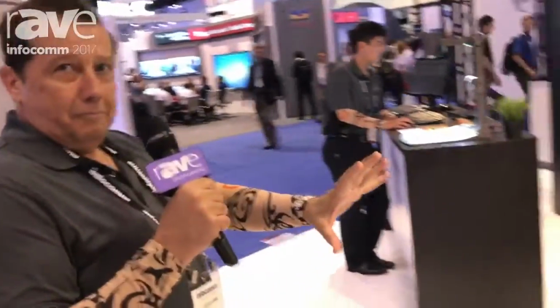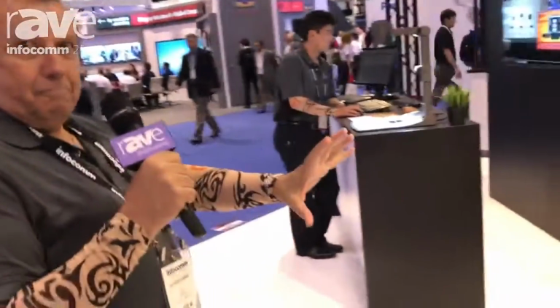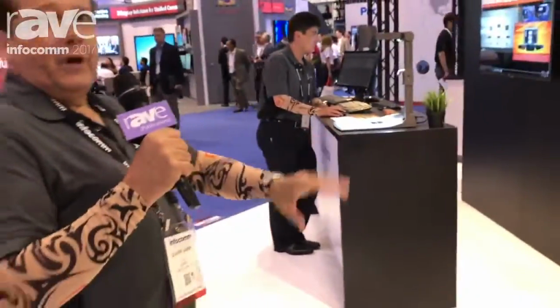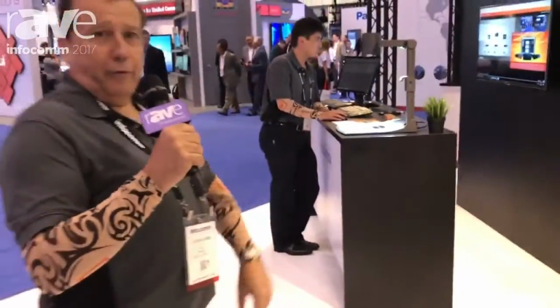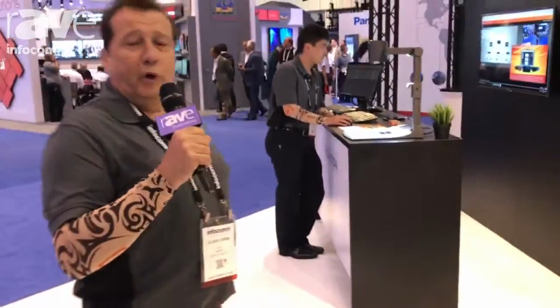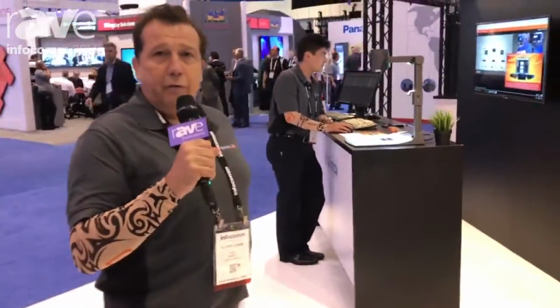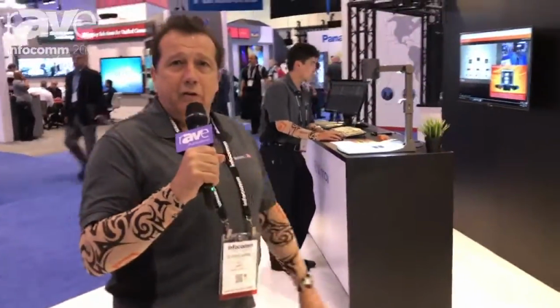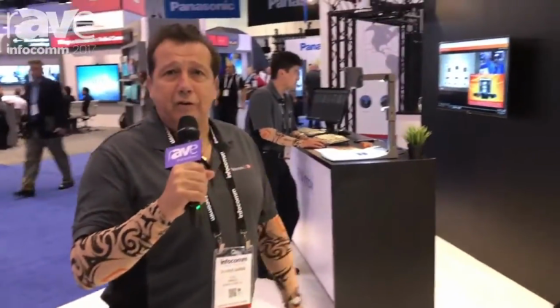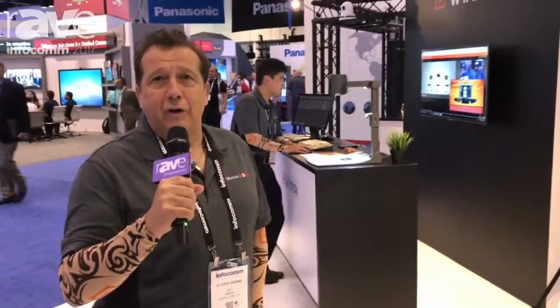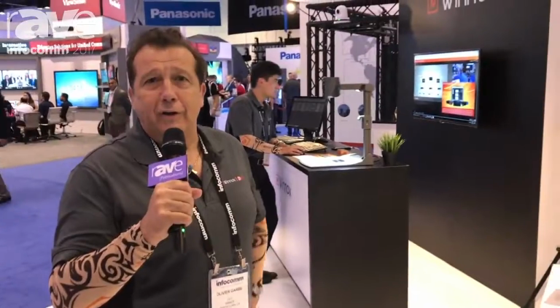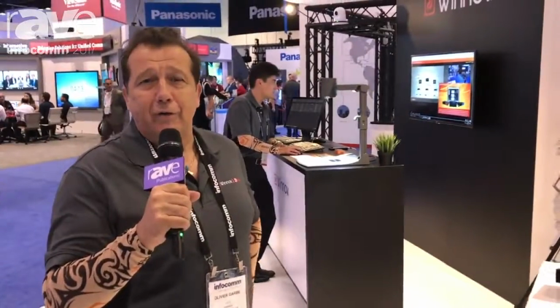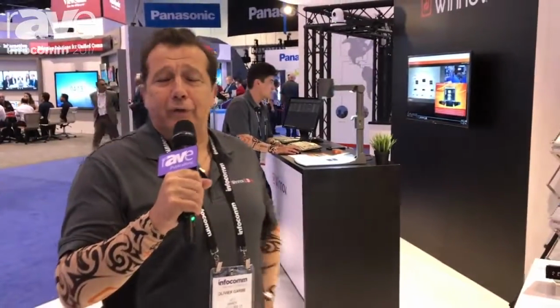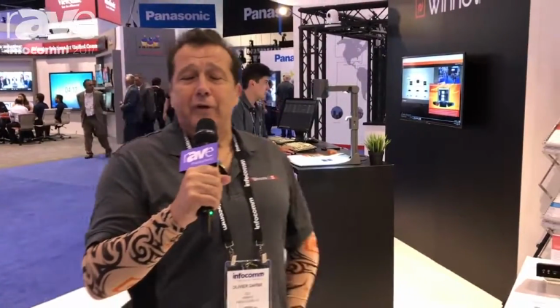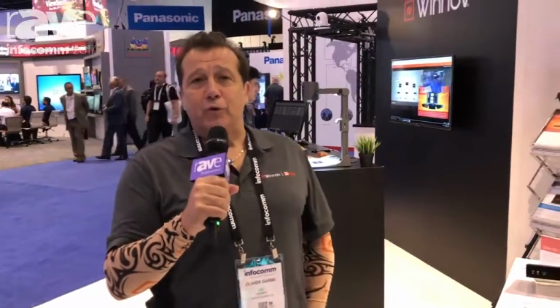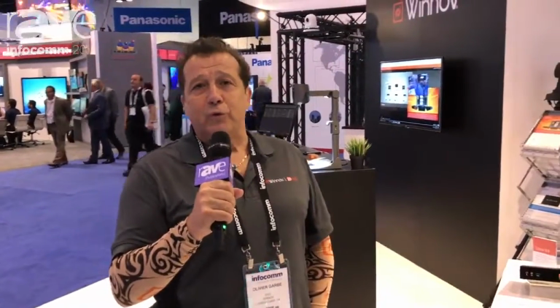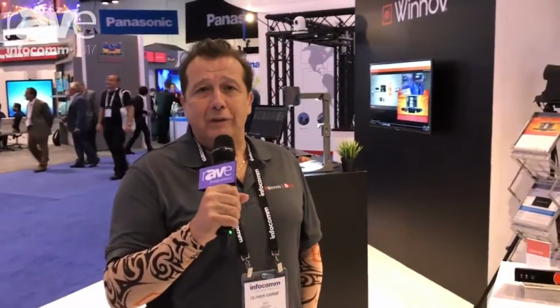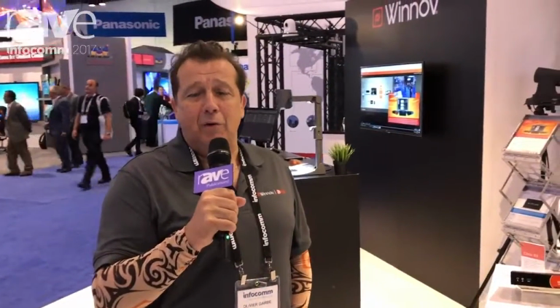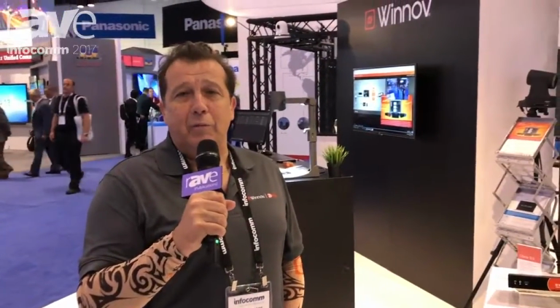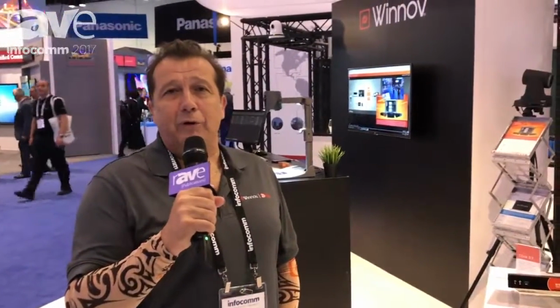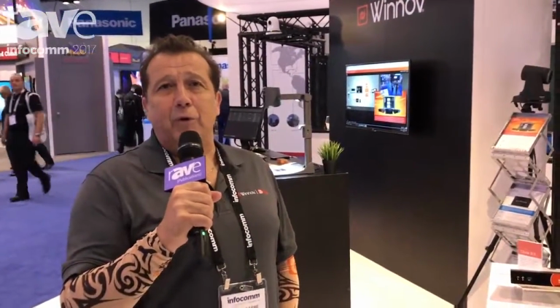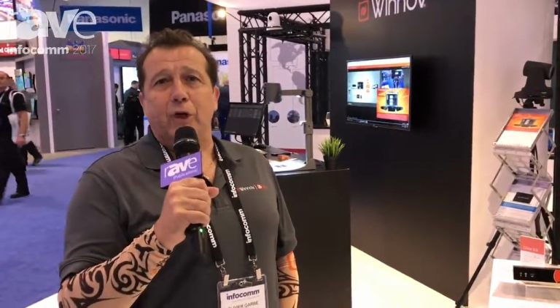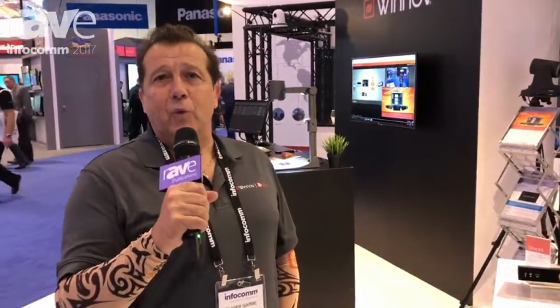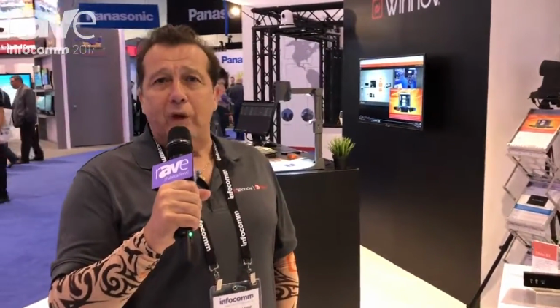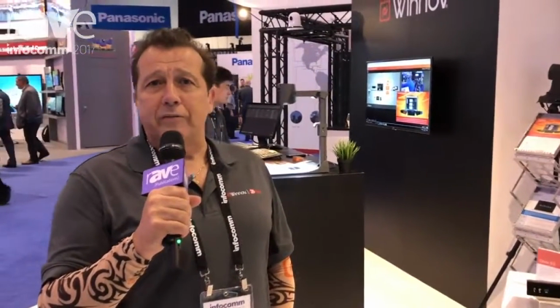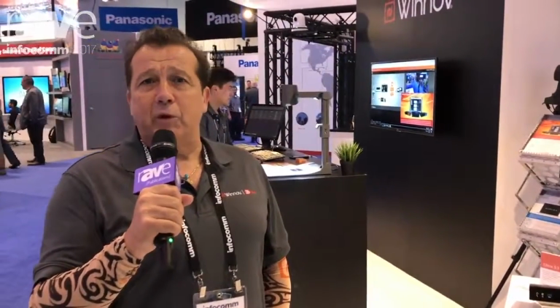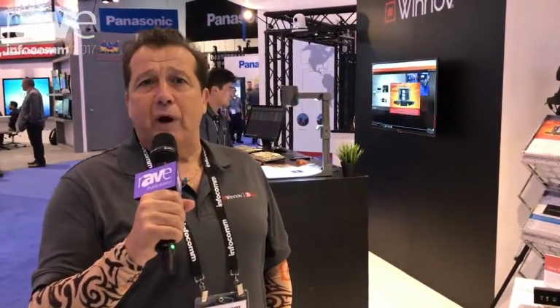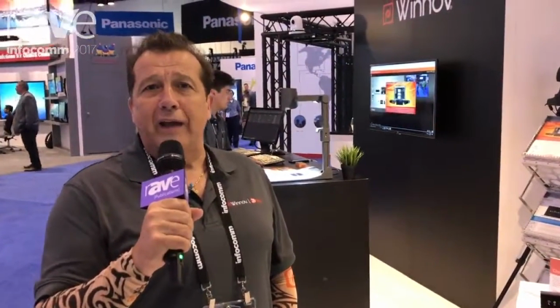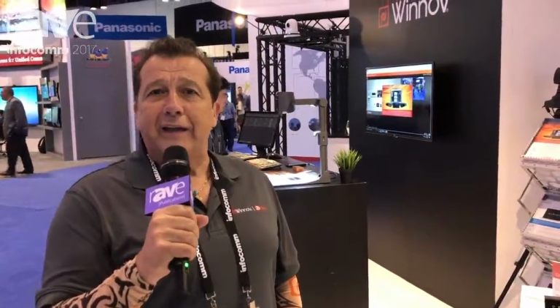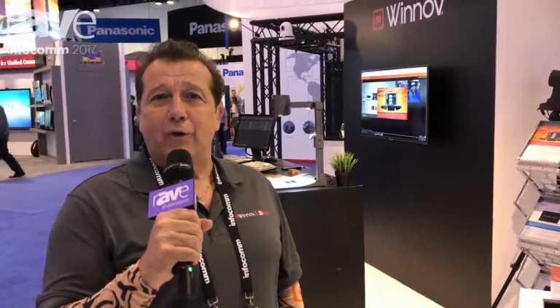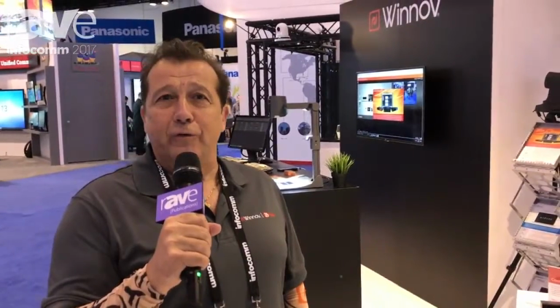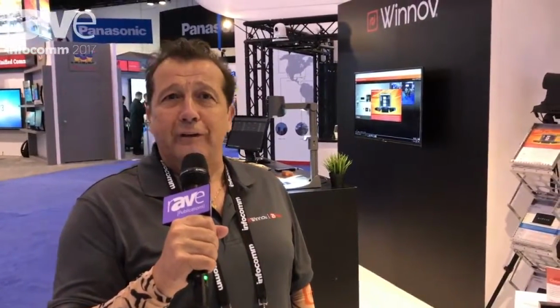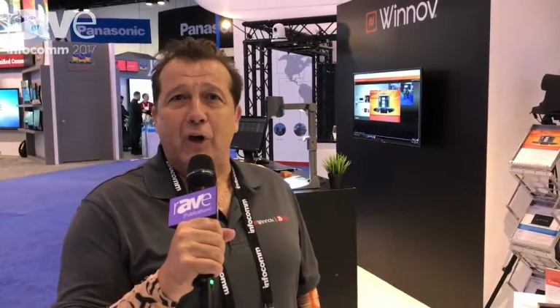For more information you can go to www.winnov.com.